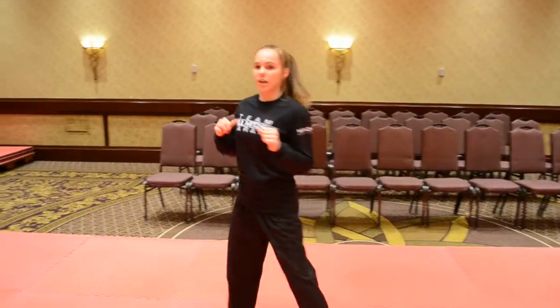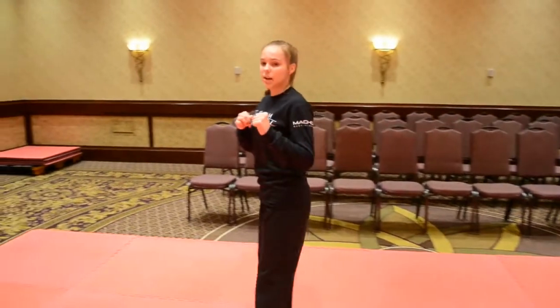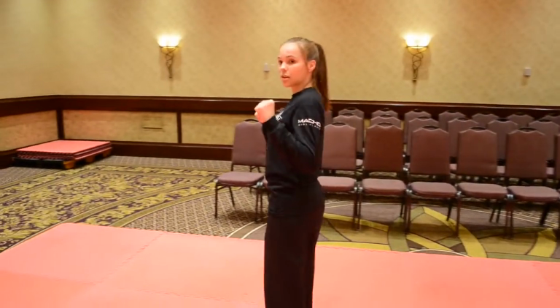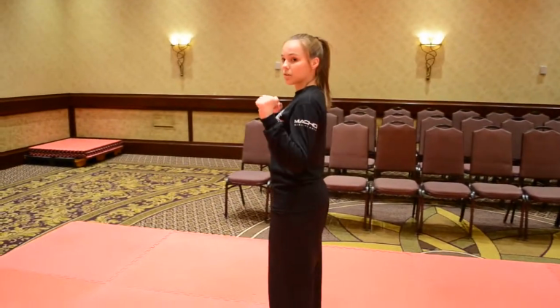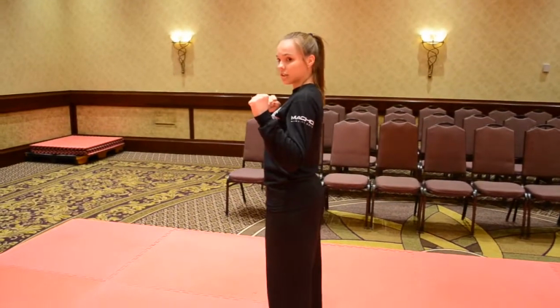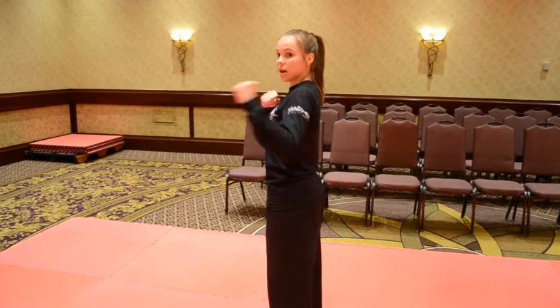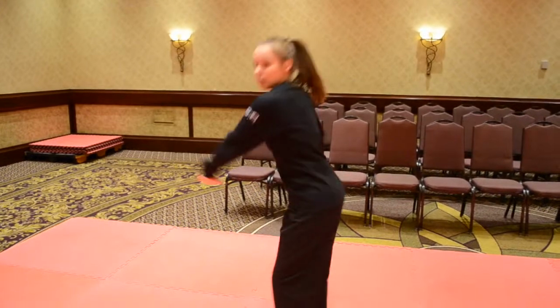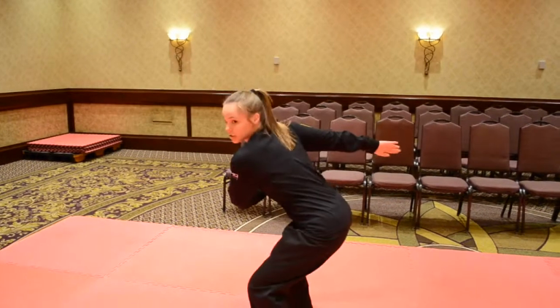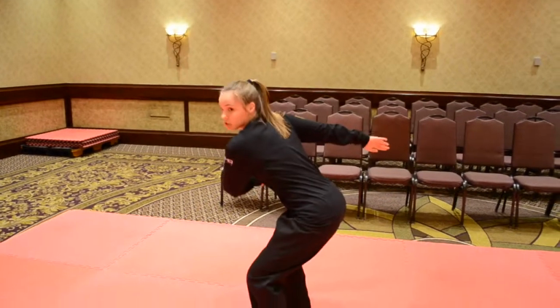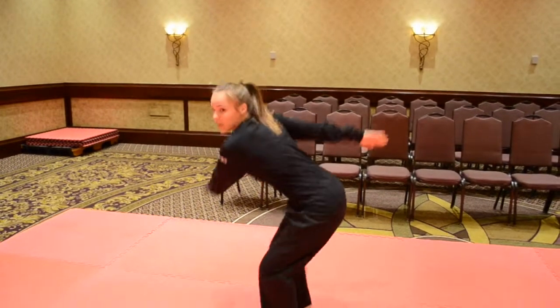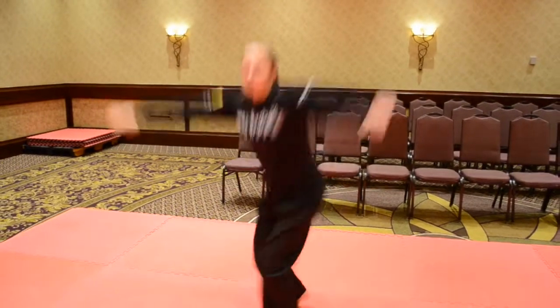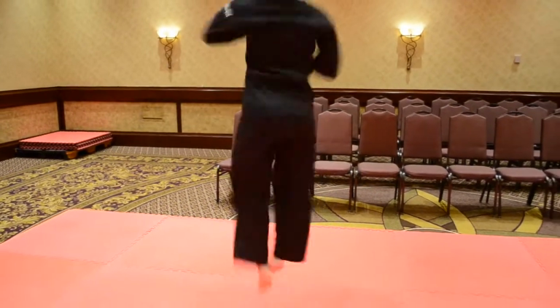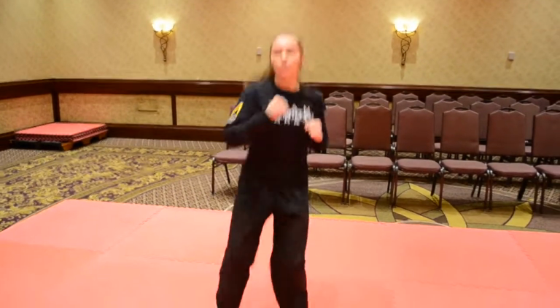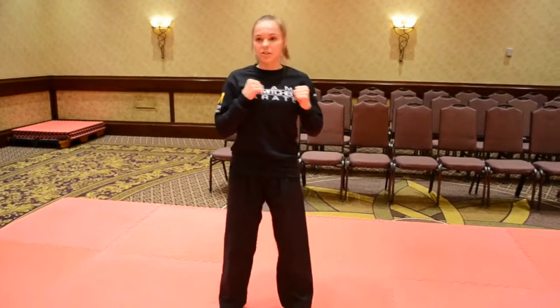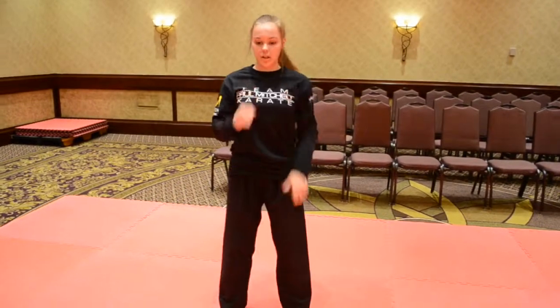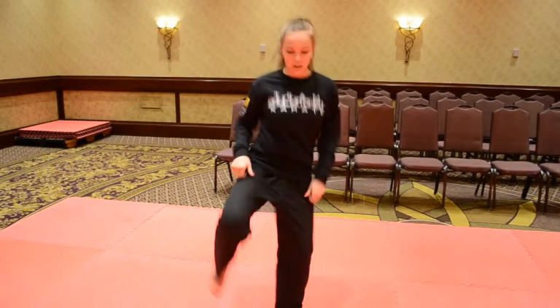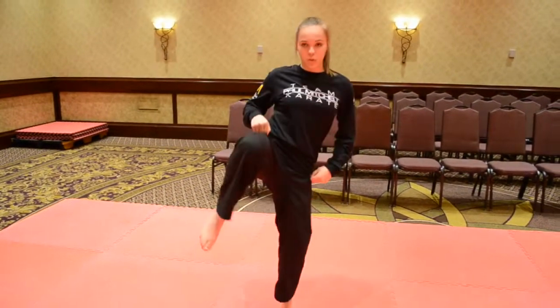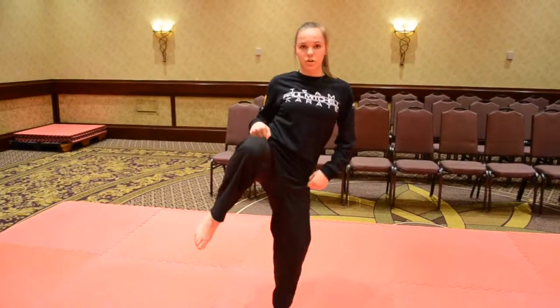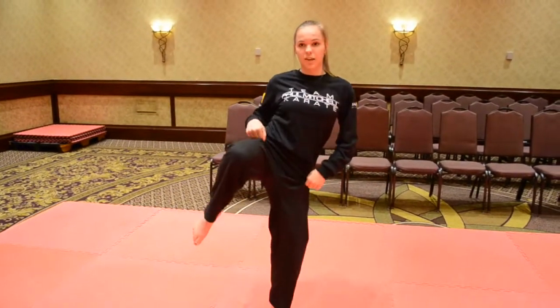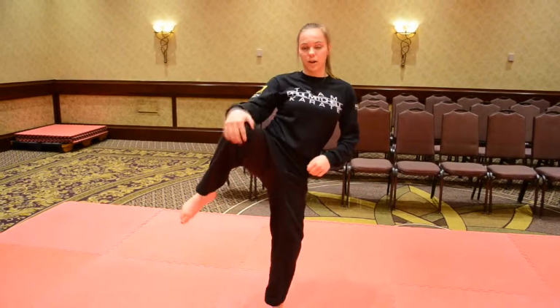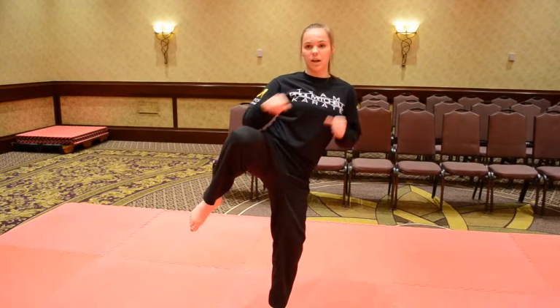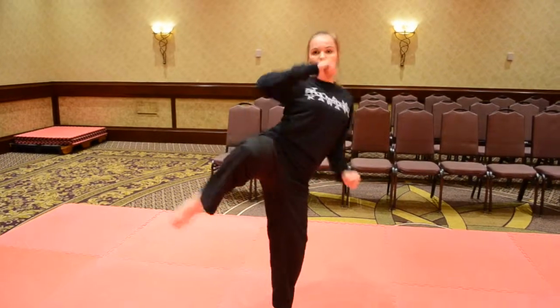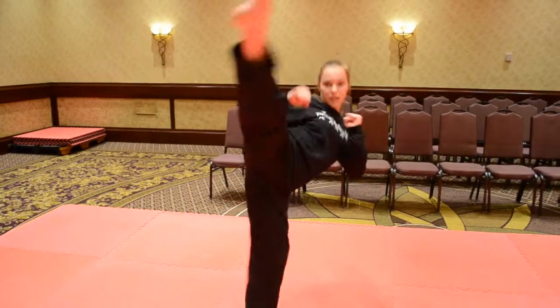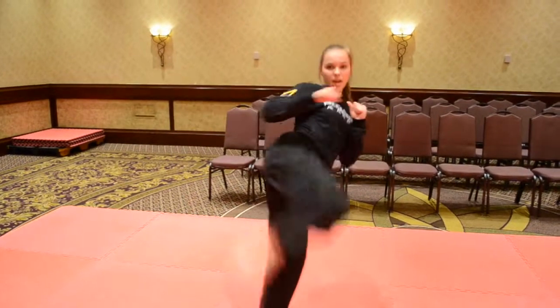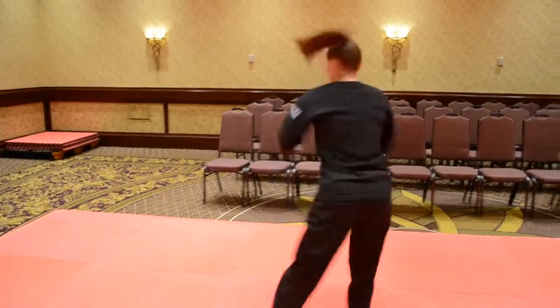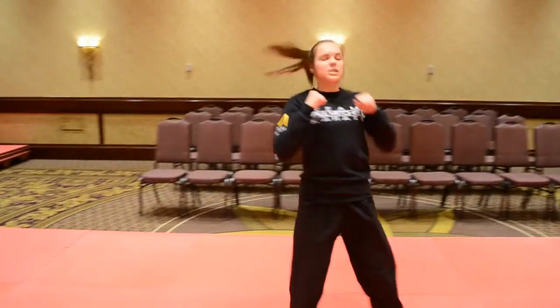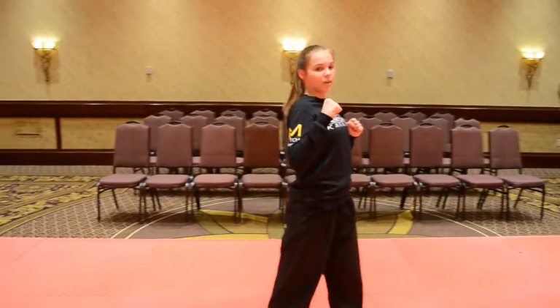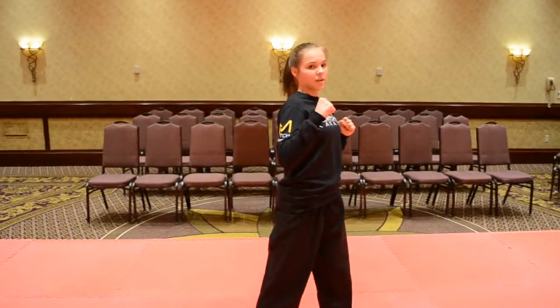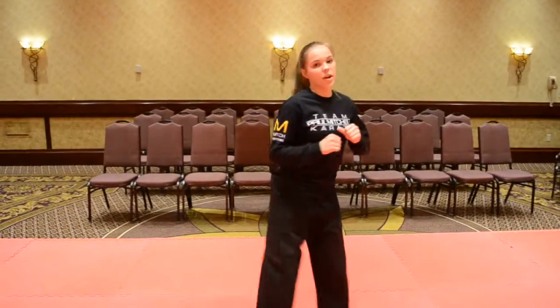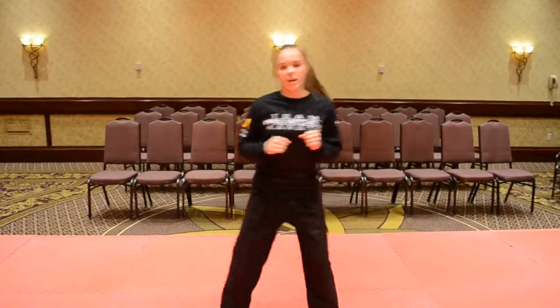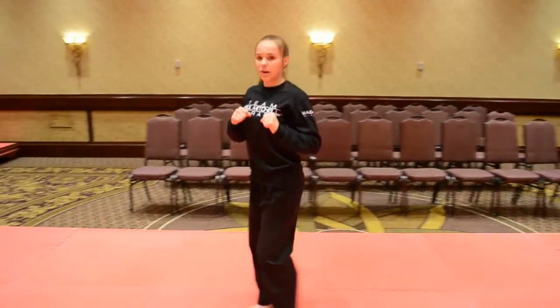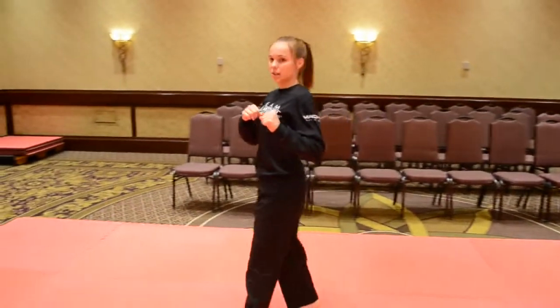Alright, so step one: facing here, bend your legs, jump up one time around. When you're about to land, you're going to land only on your left leg, right leg up, ready to kick, and then spin out. And this is a Backside 900.